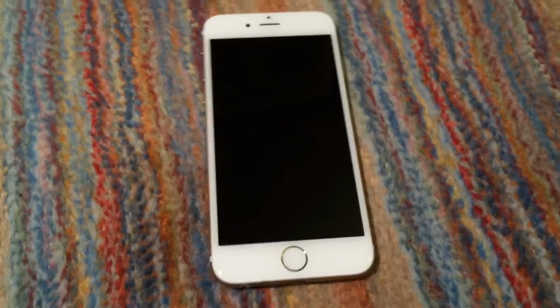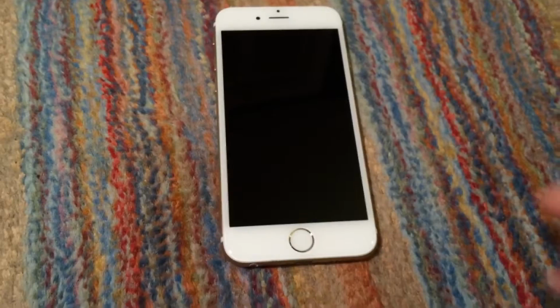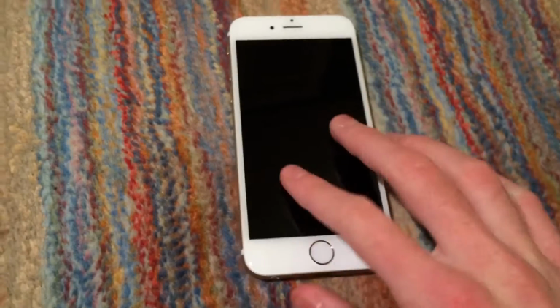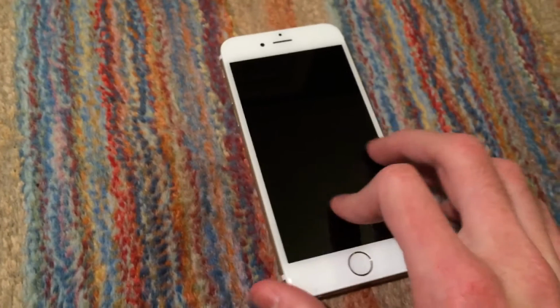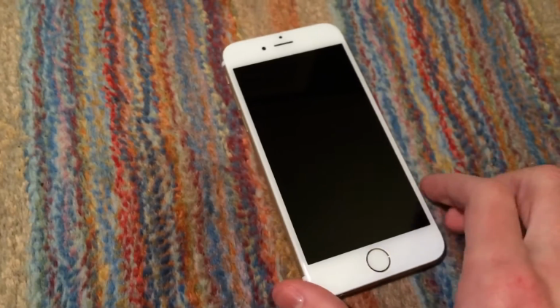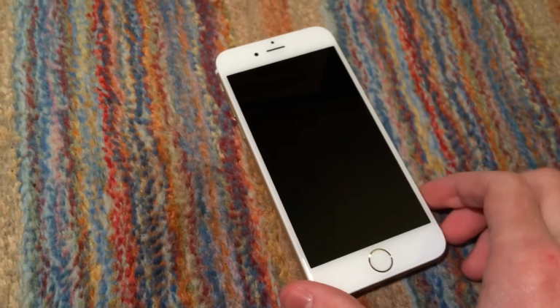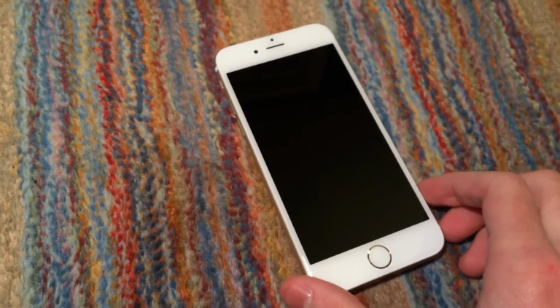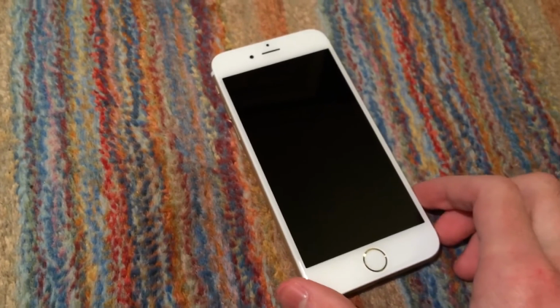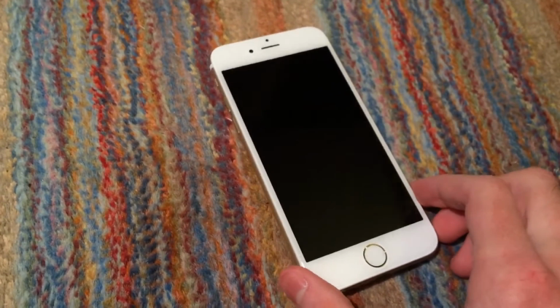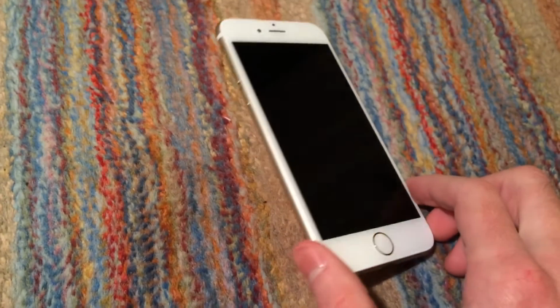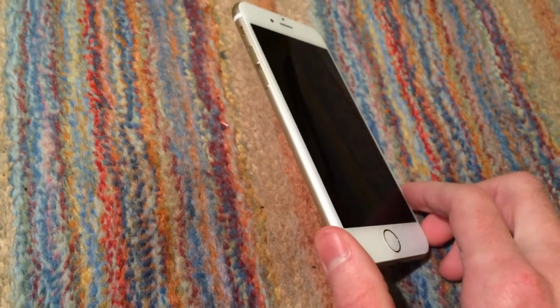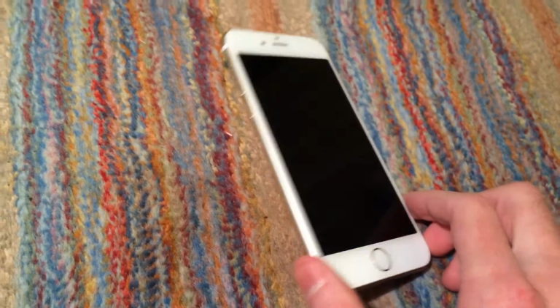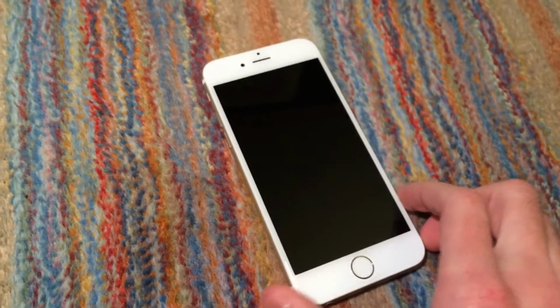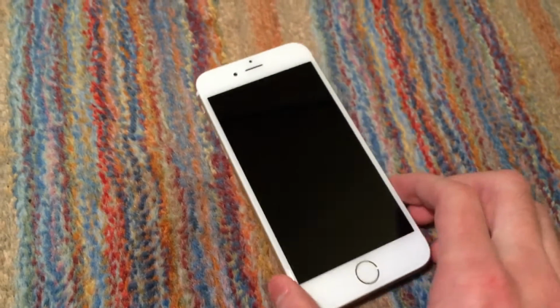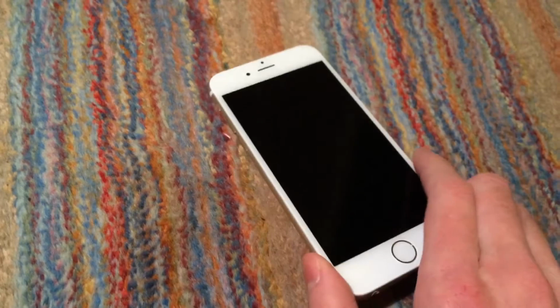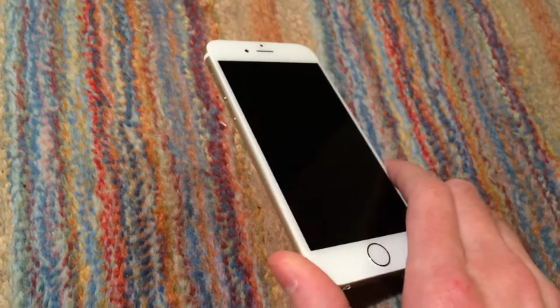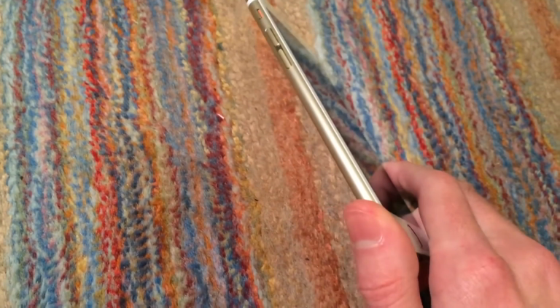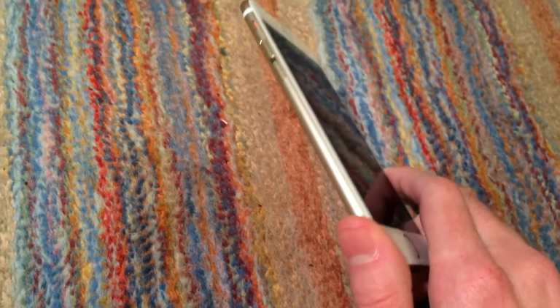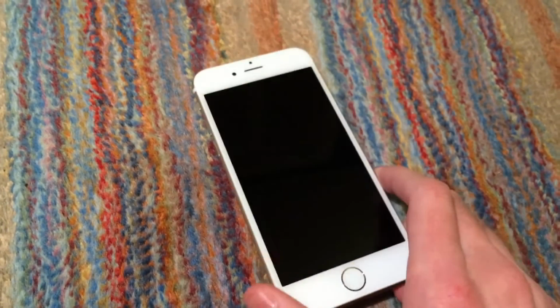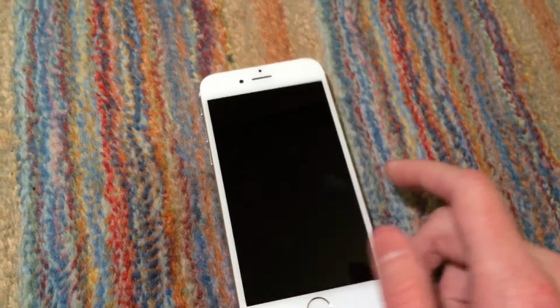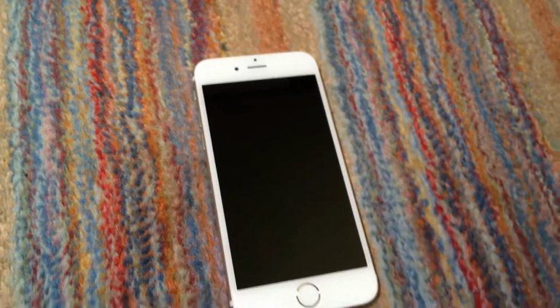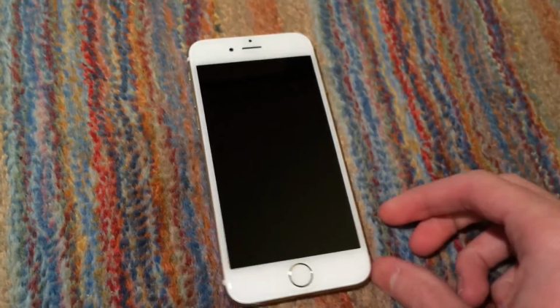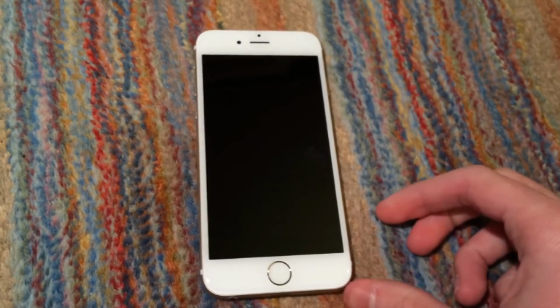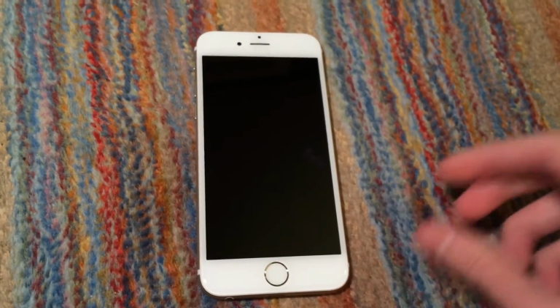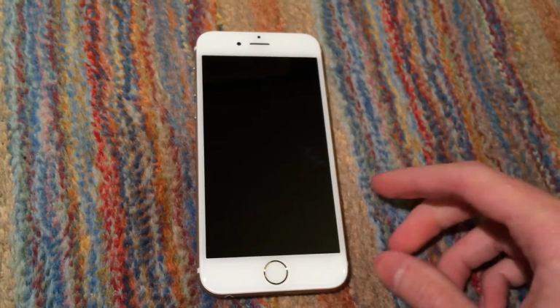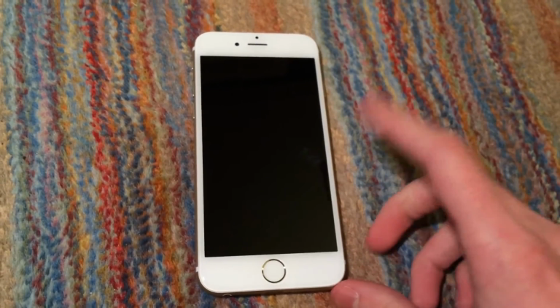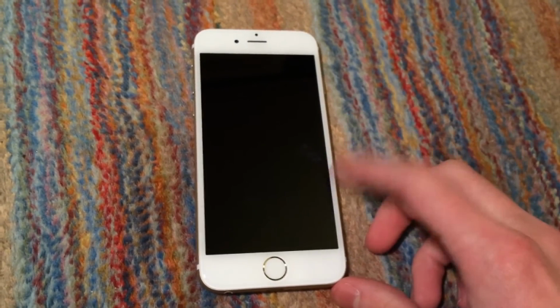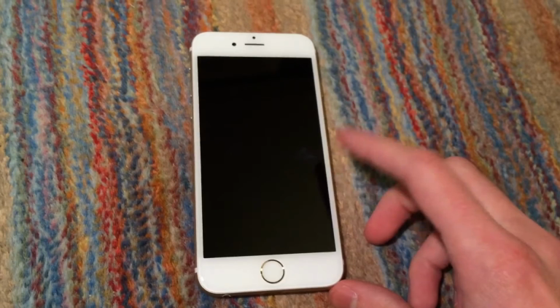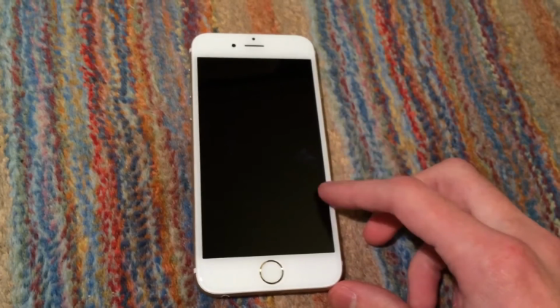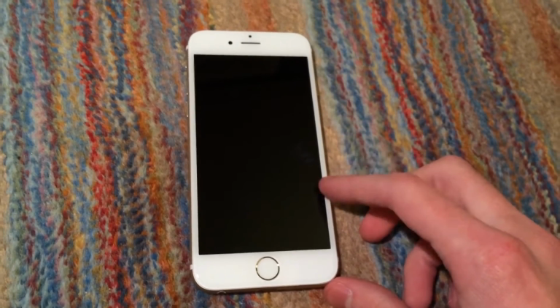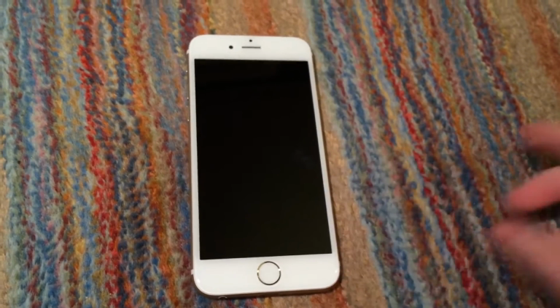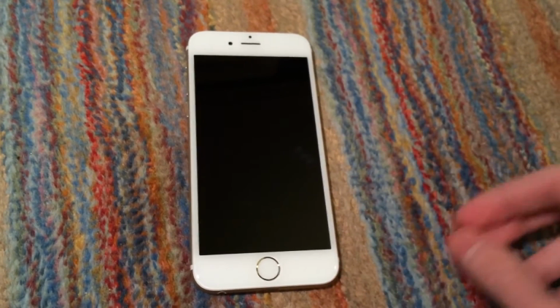I got this phone off eBay for $150. Basically, it was listed as fully functional, except for the screen, which didn't show an image.